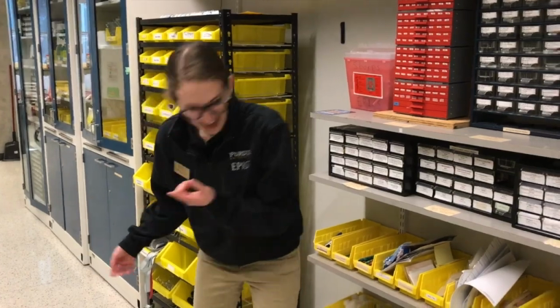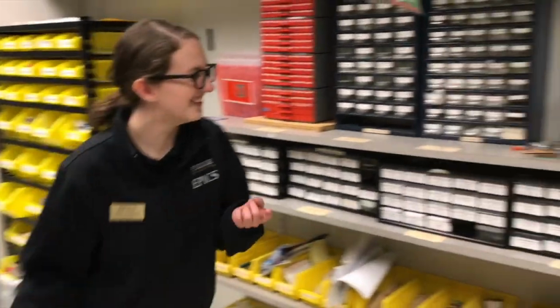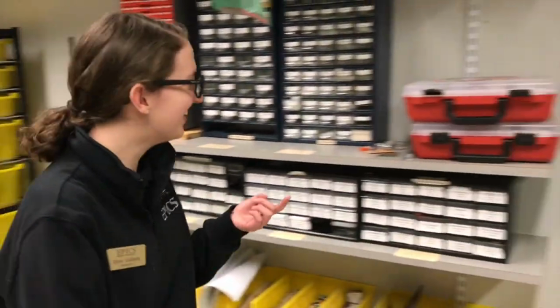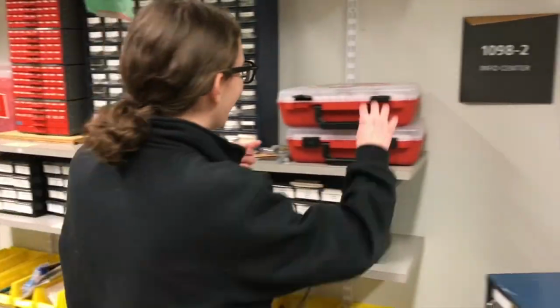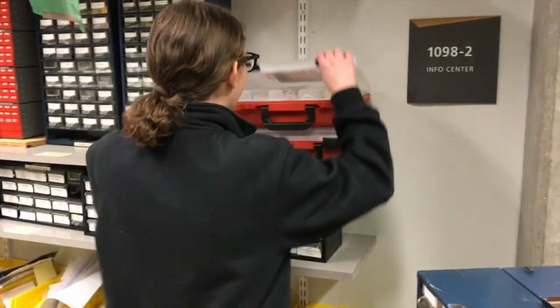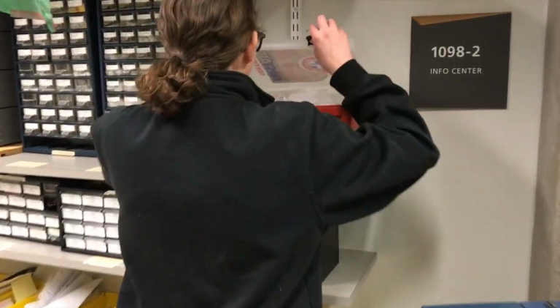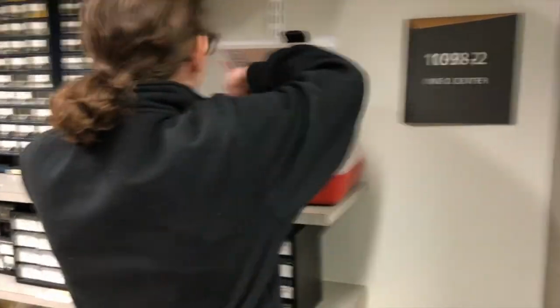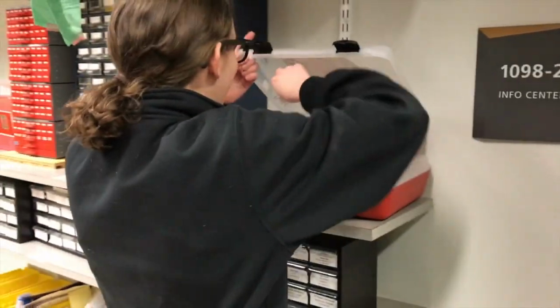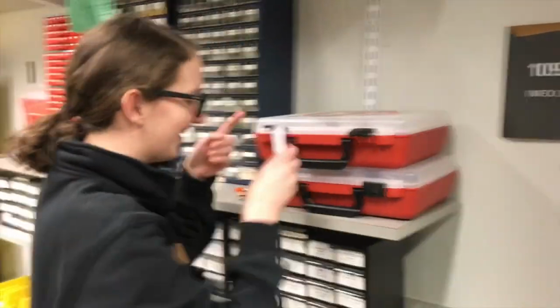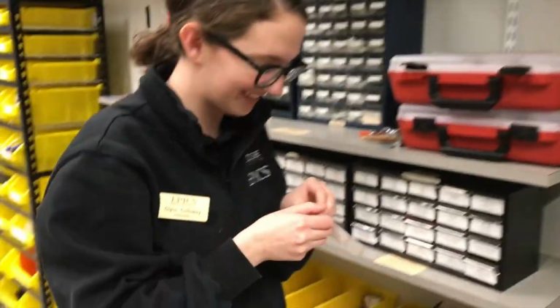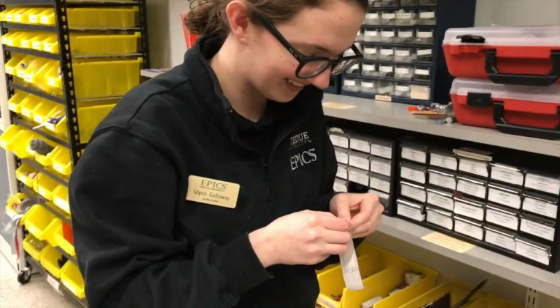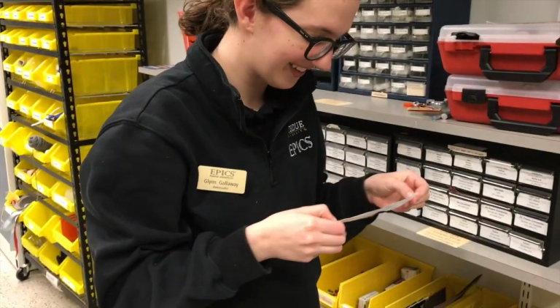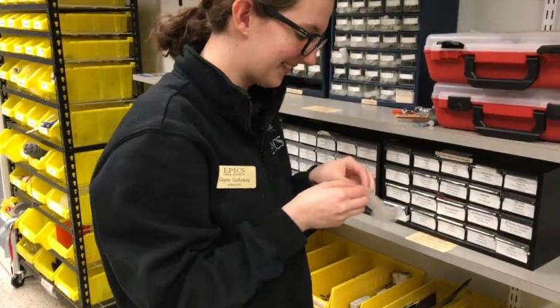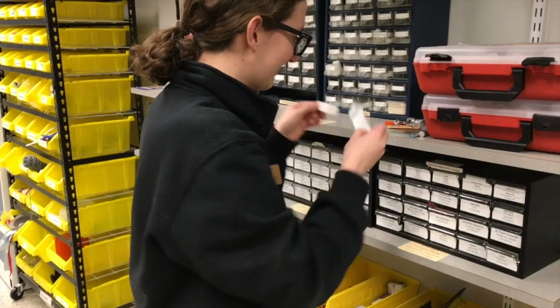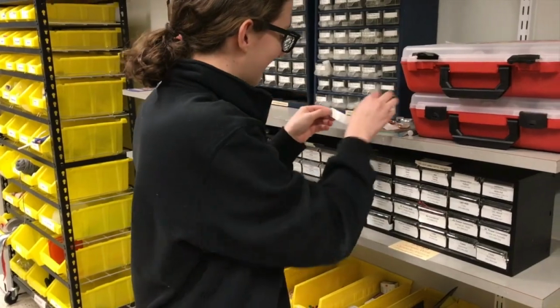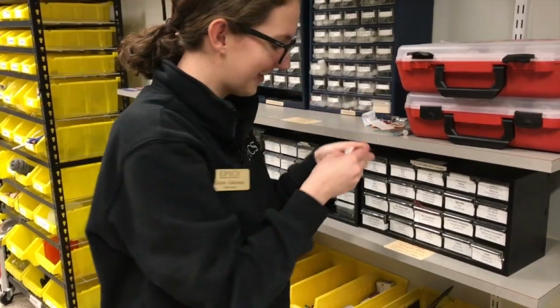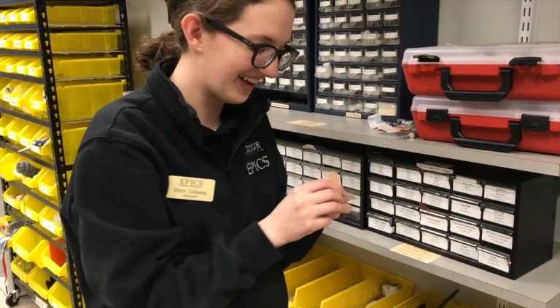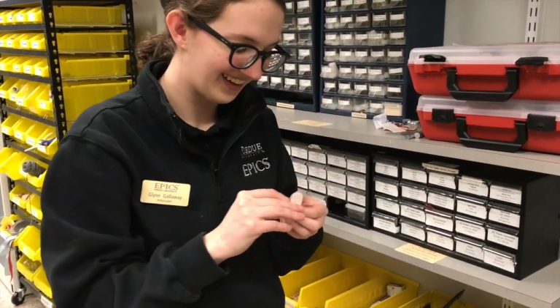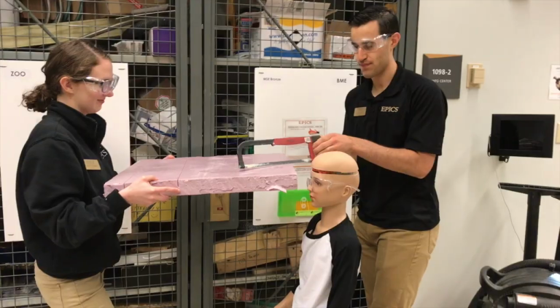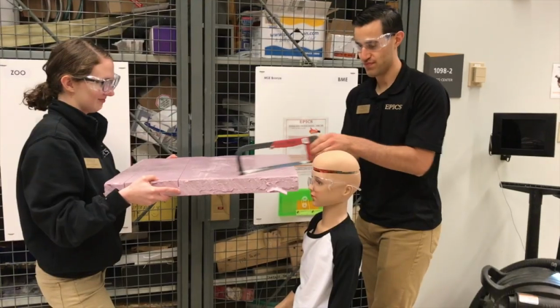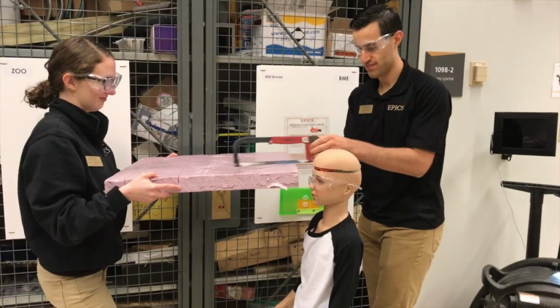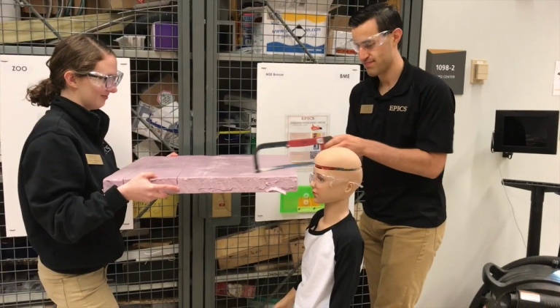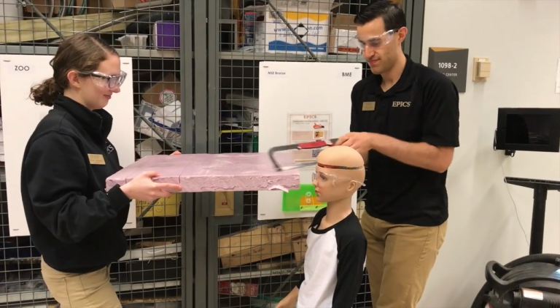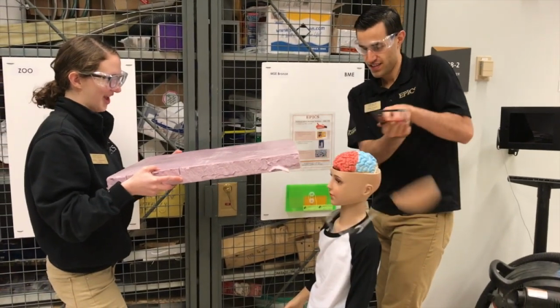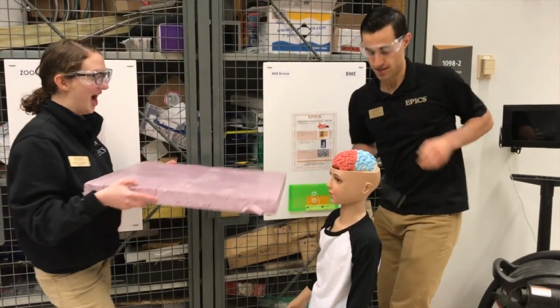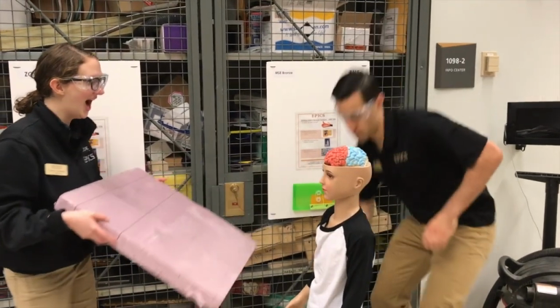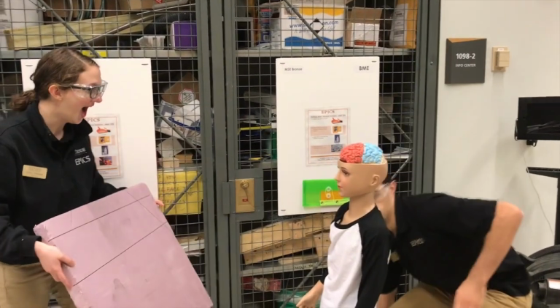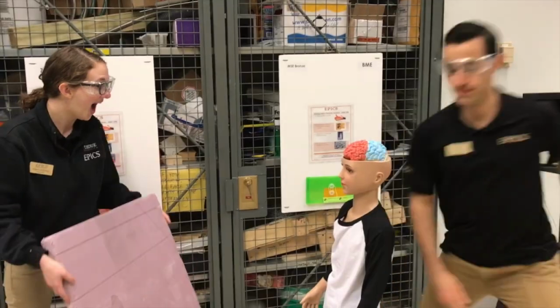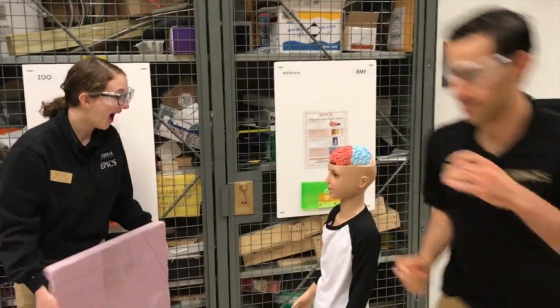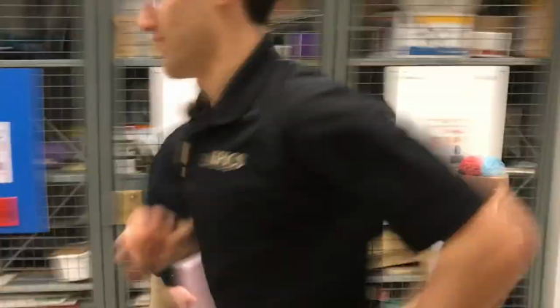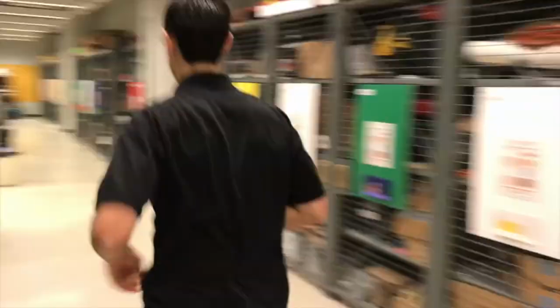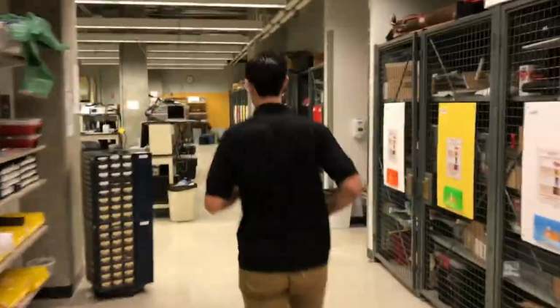In the event of an injury that requires a band-aid, band-aids are located in the first aid kits in the lab. In the event of an injury beyond a band-aid, call 9-1-1 and tell the lab manager immediately.